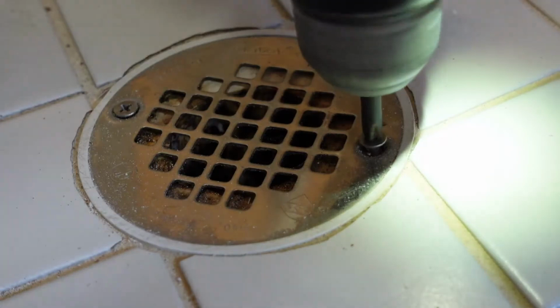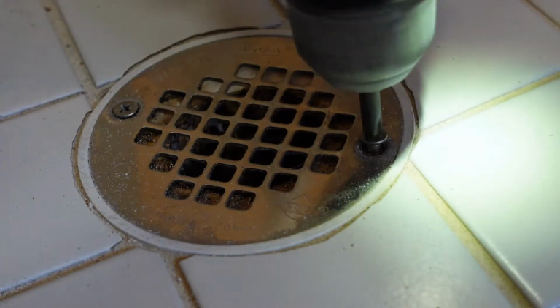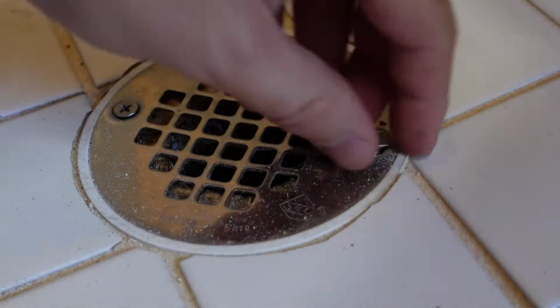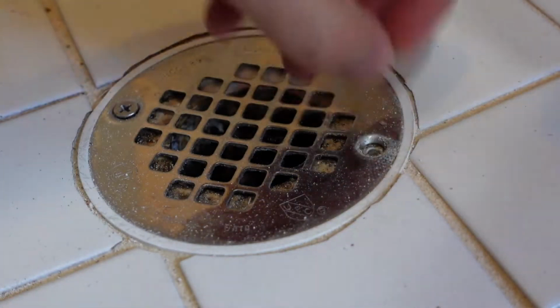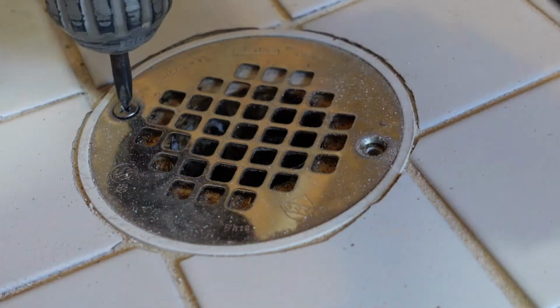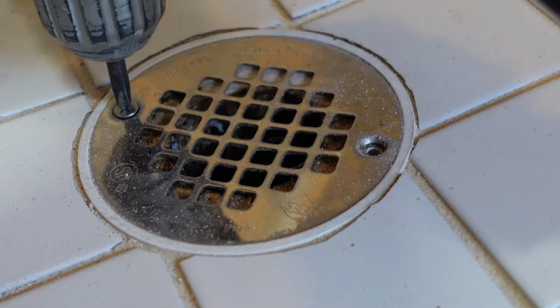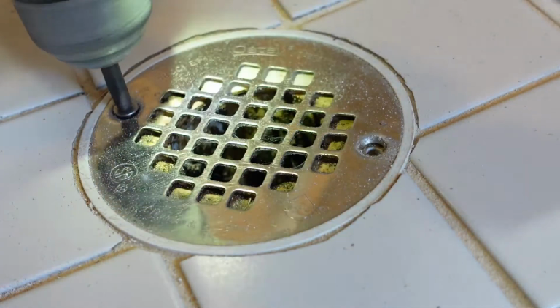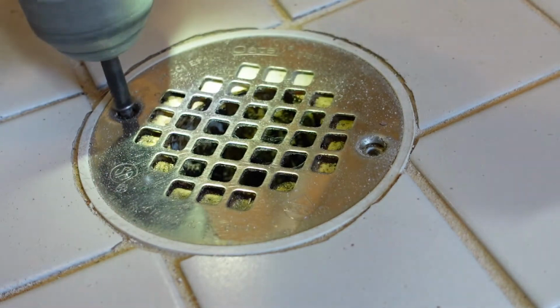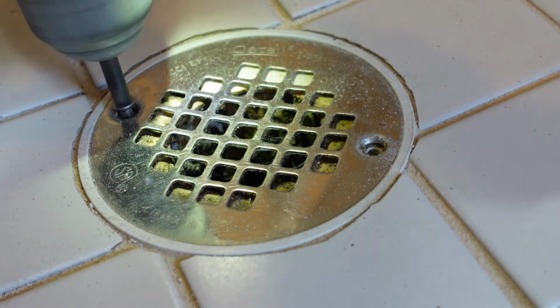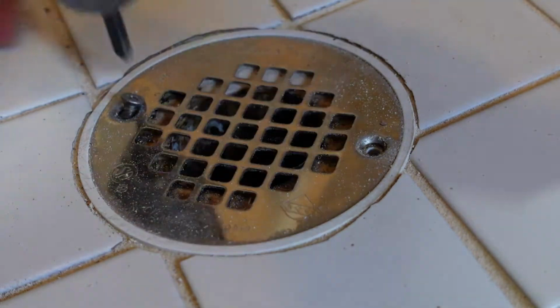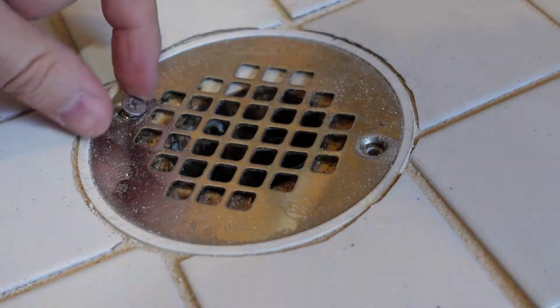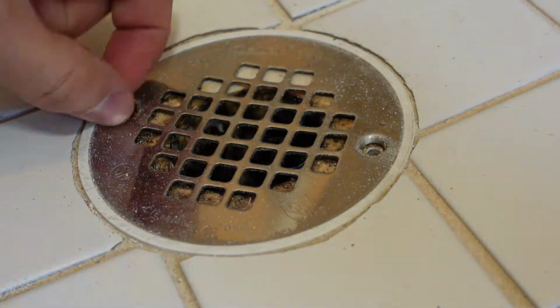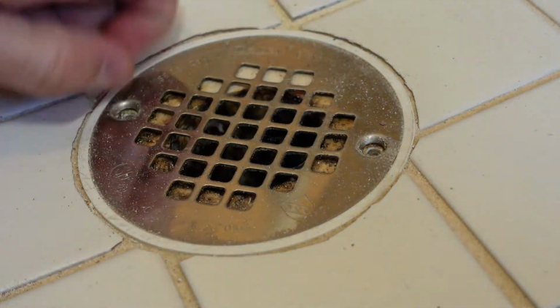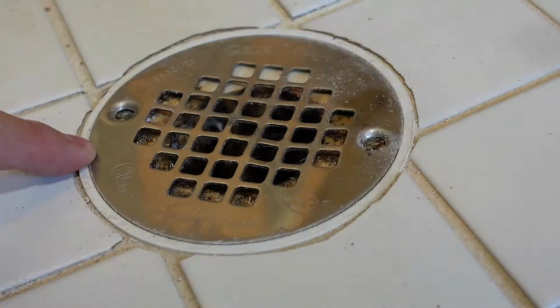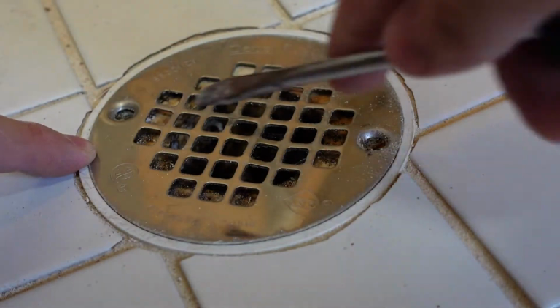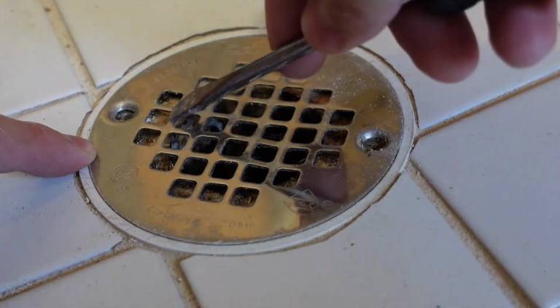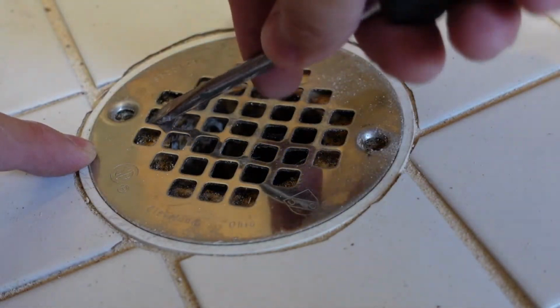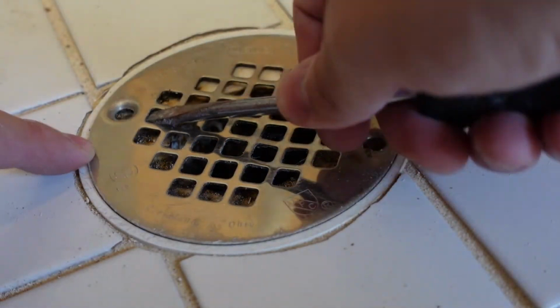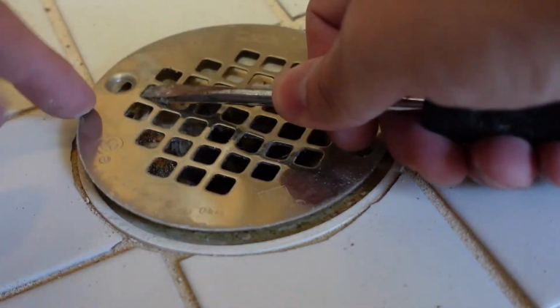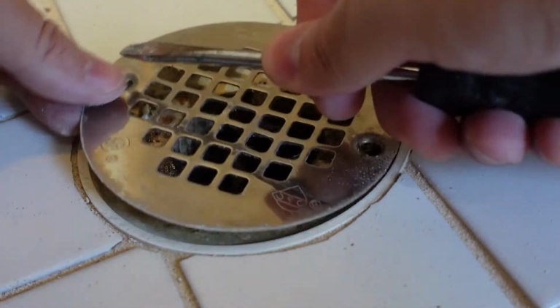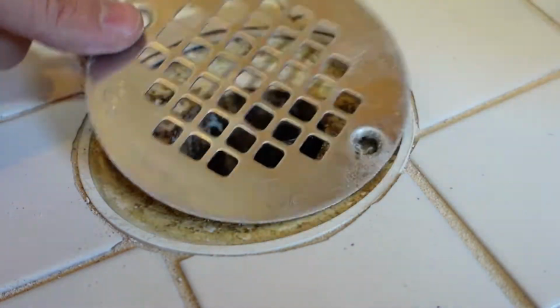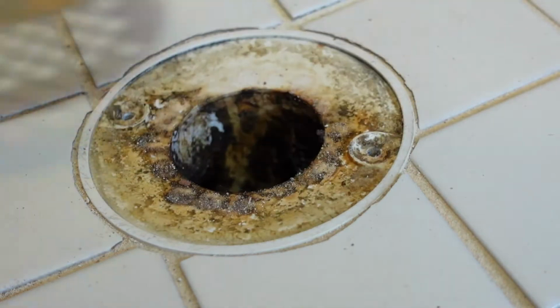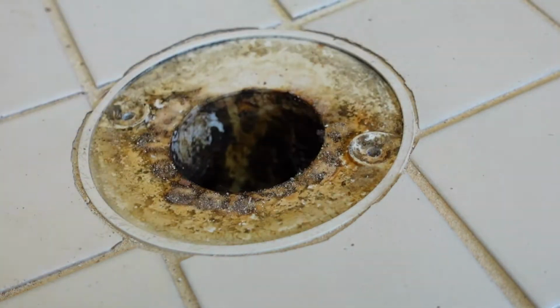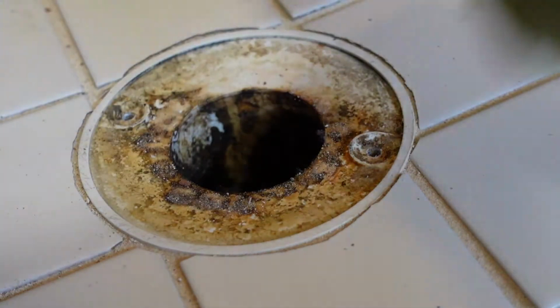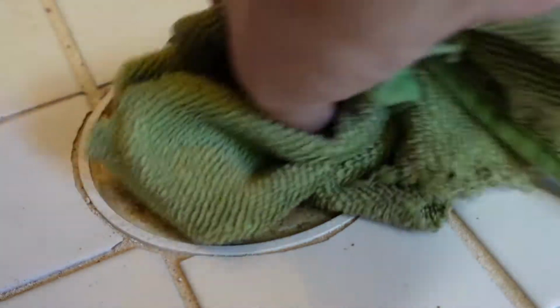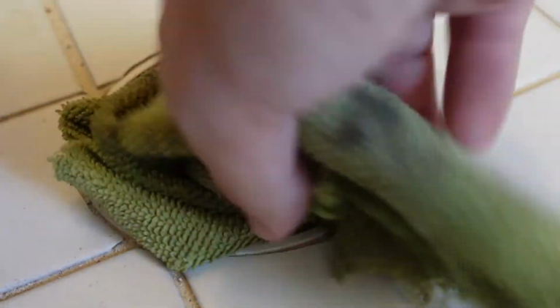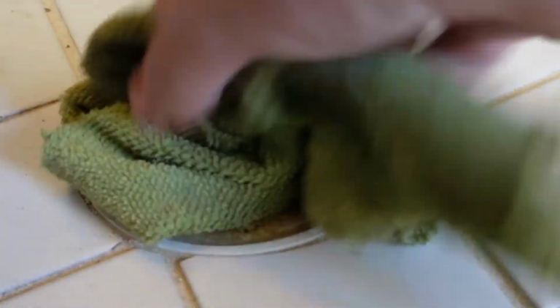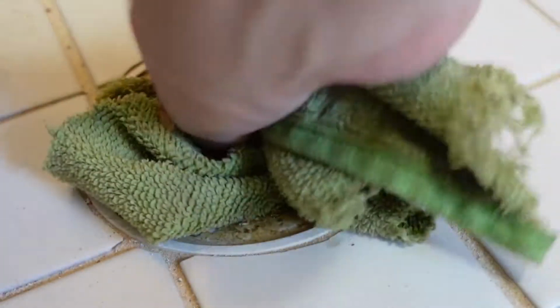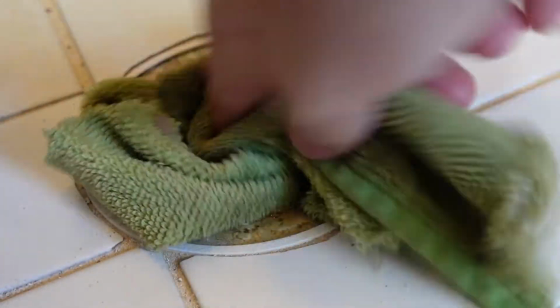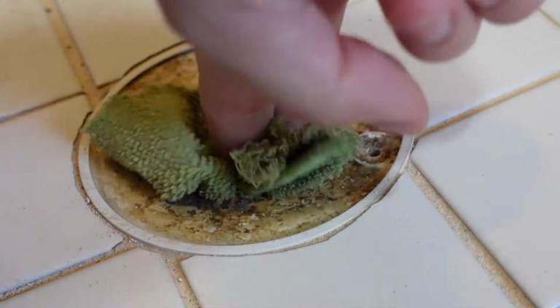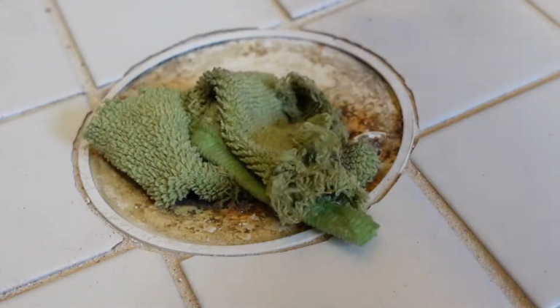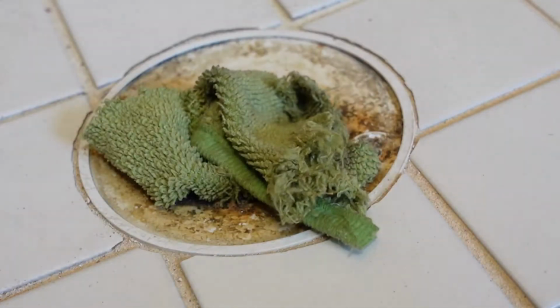Before getting started, remove the drain by removing the two screws and use a flathead screwdriver to pry it off if it's stuck. Then take a rag and plug it so you don't get any debris into it.